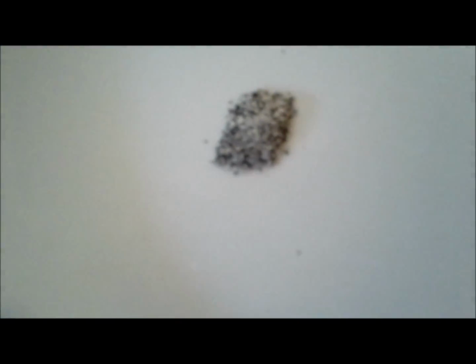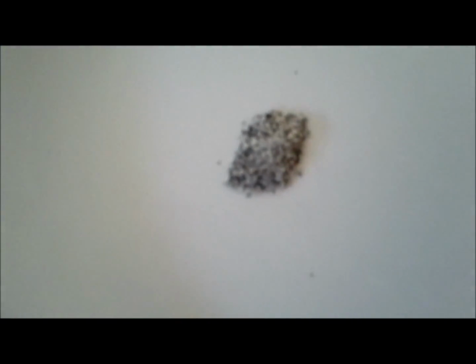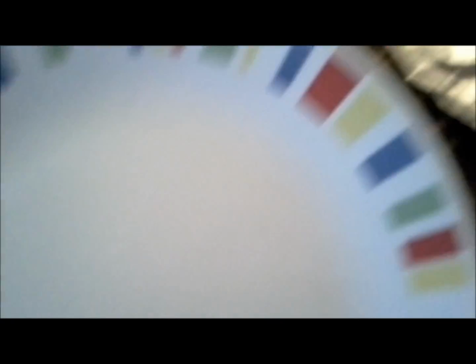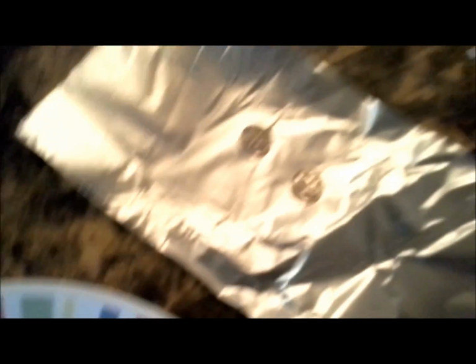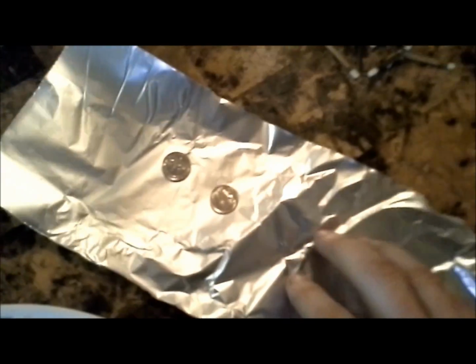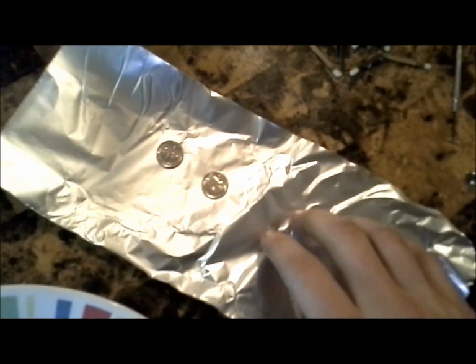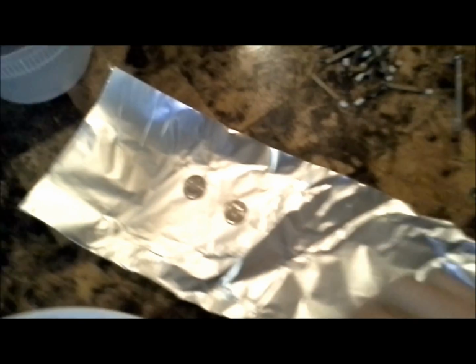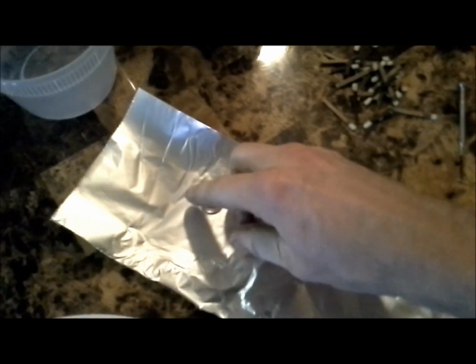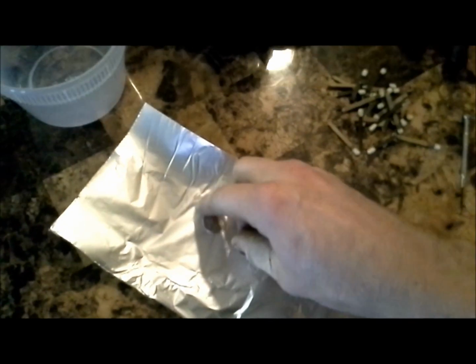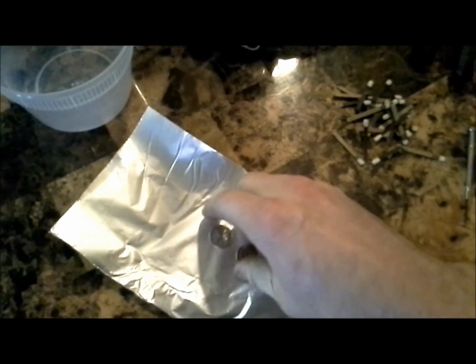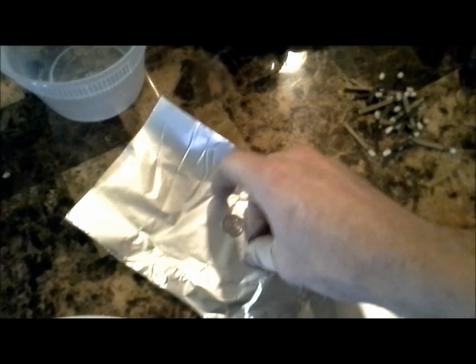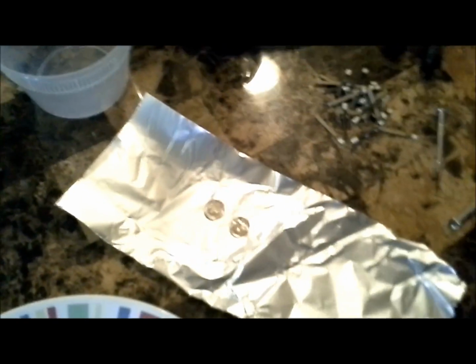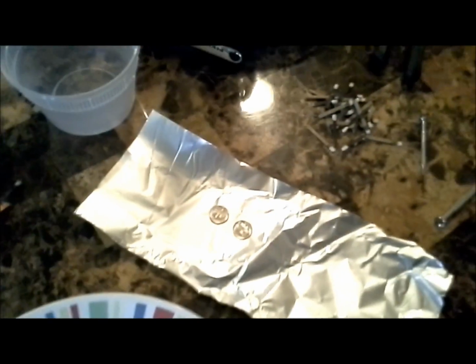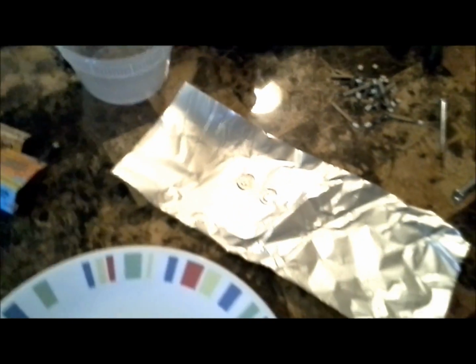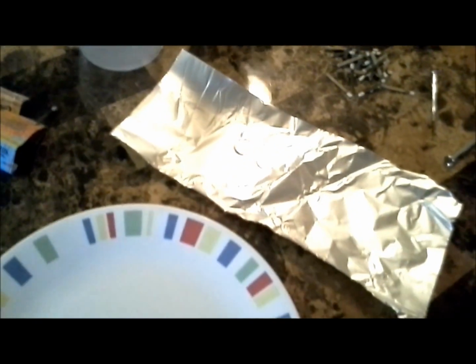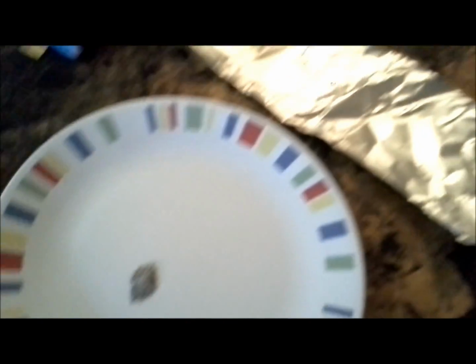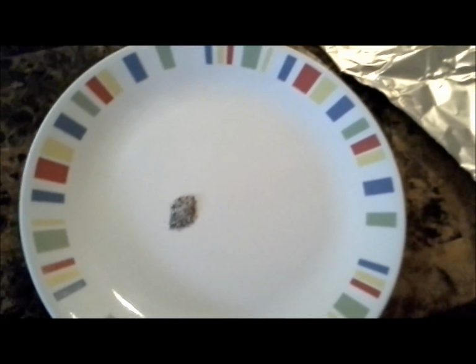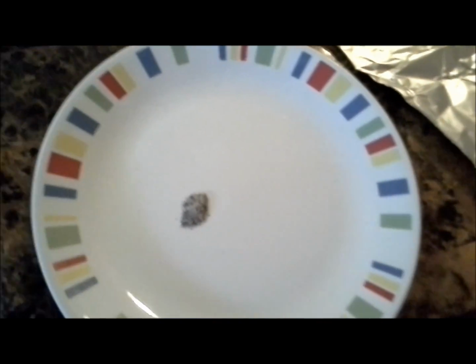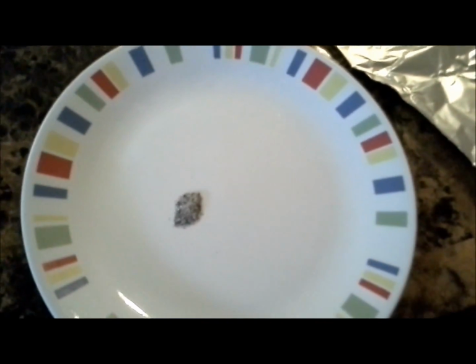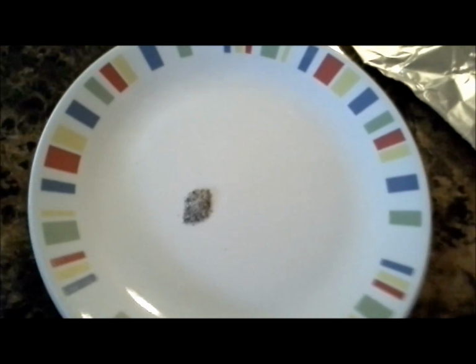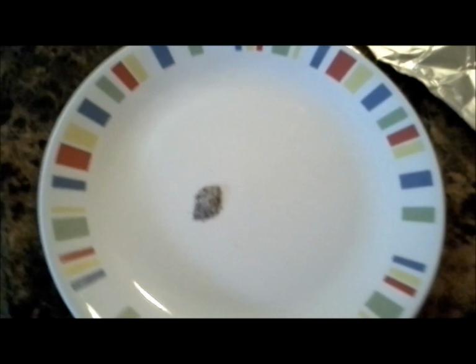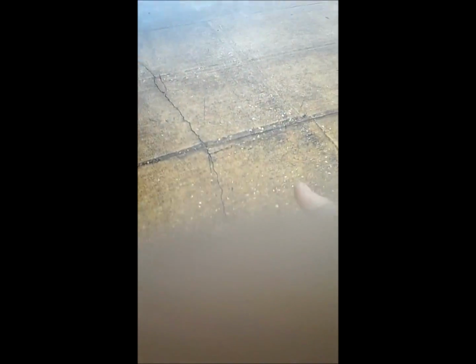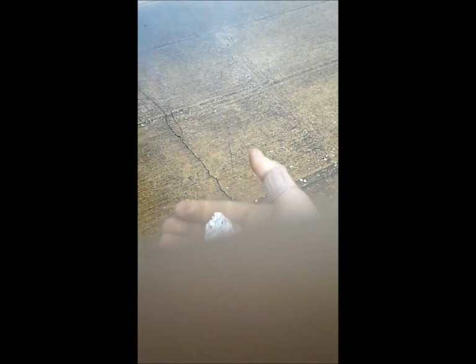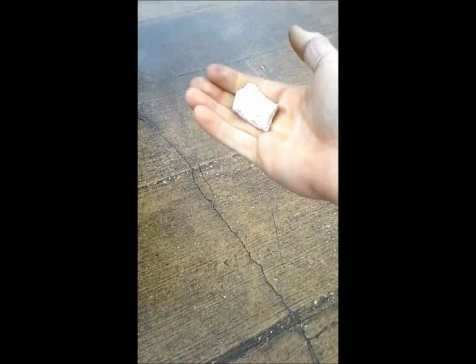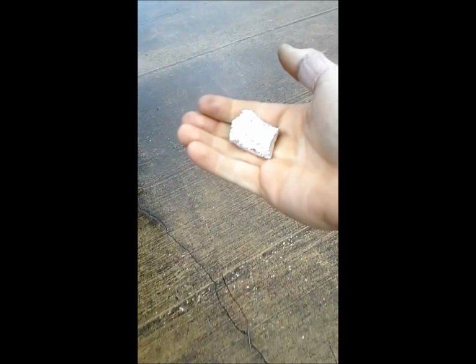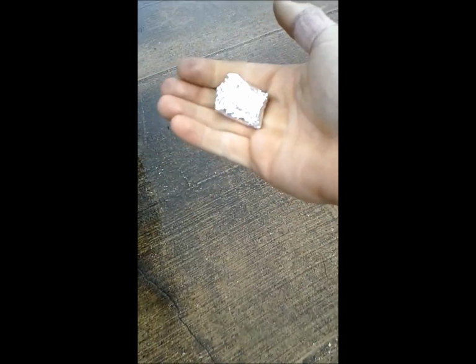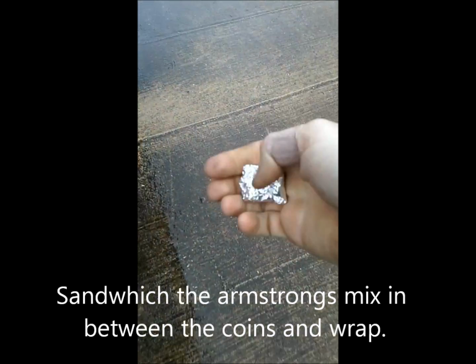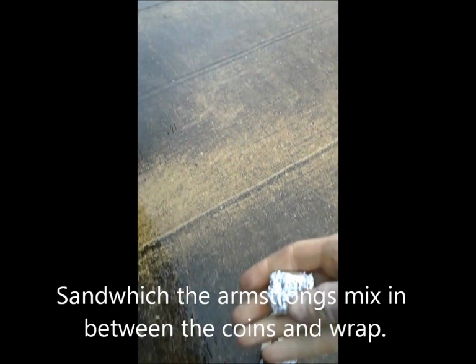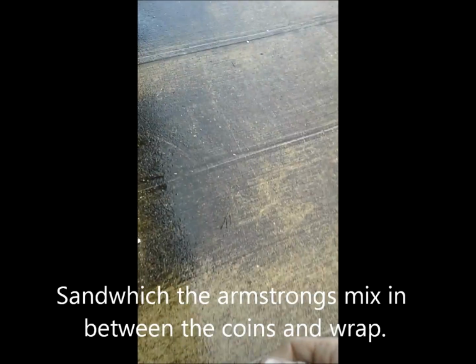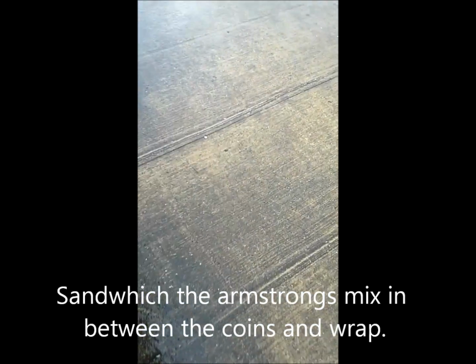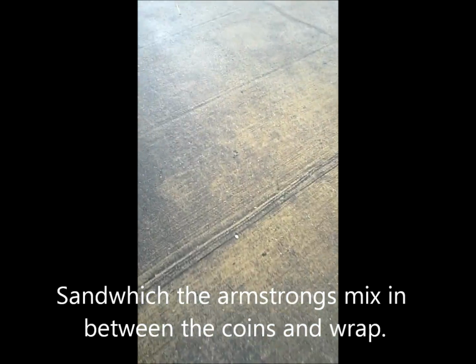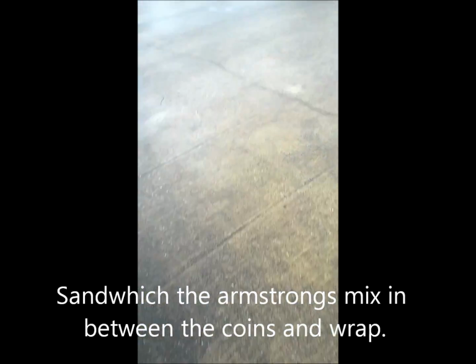I want it to be 50-50. Now I'm gonna roll it up in some foil with two dimes around it and see if I can make a little impact flash. We'll see how that works. All right, so here's my little deal — let's check it out.